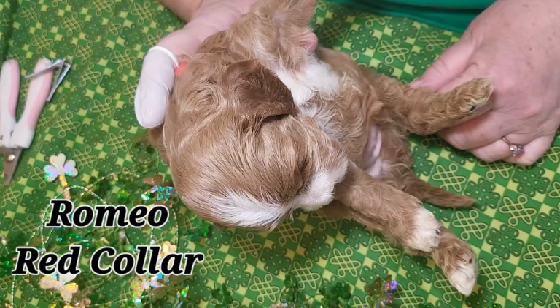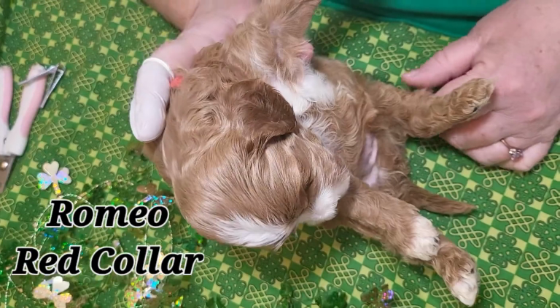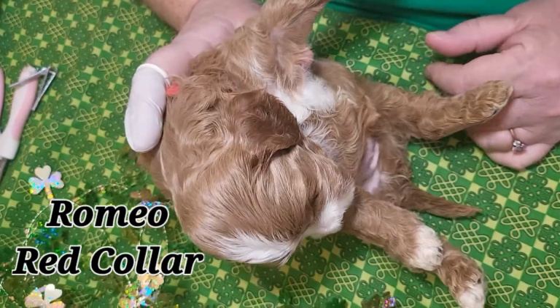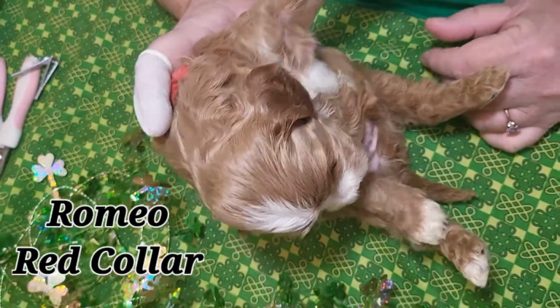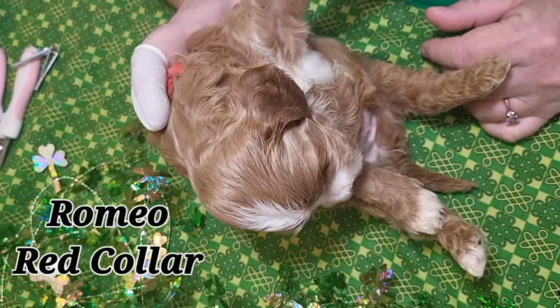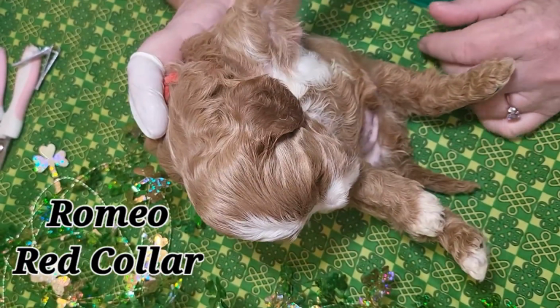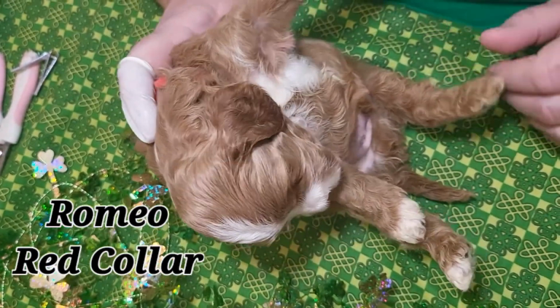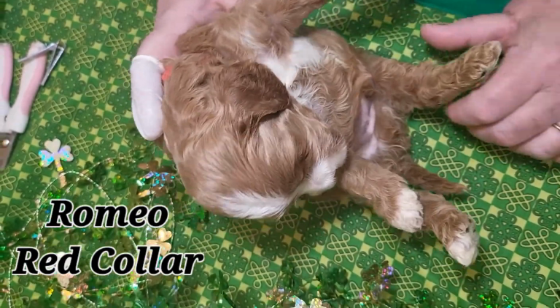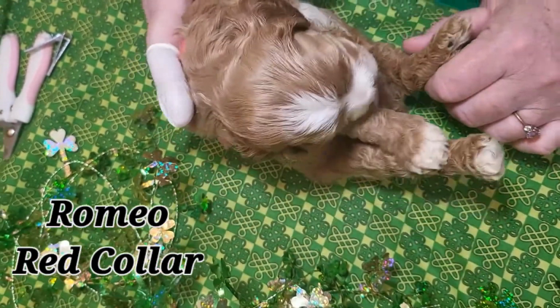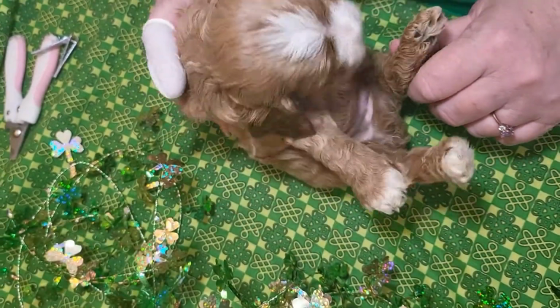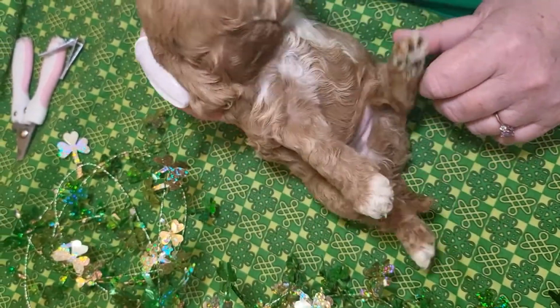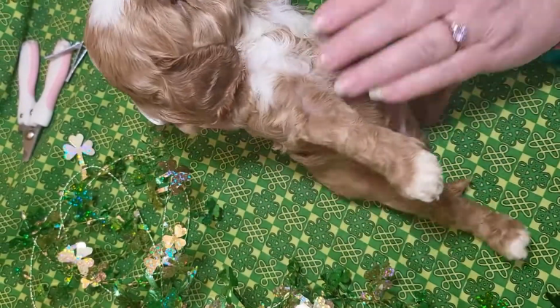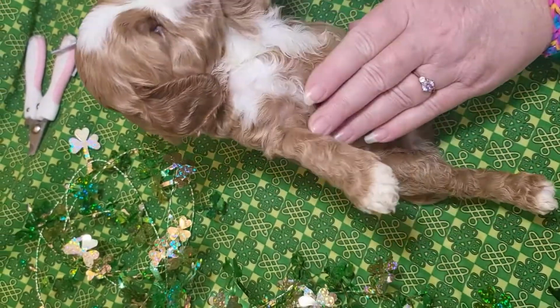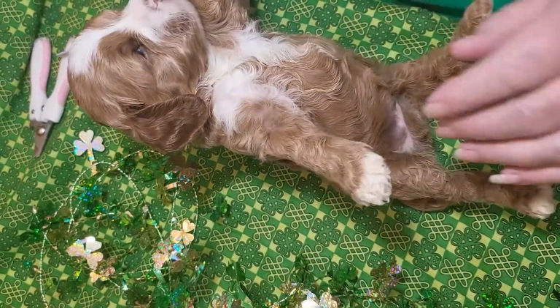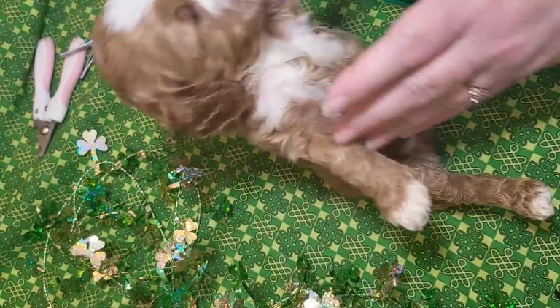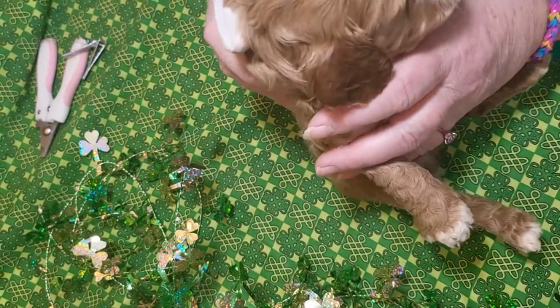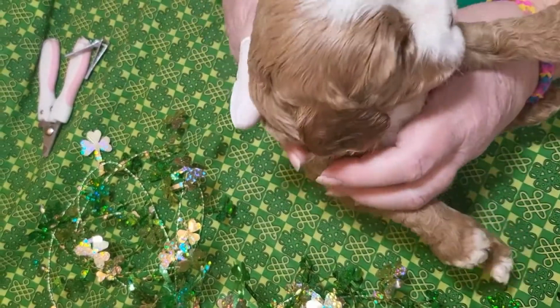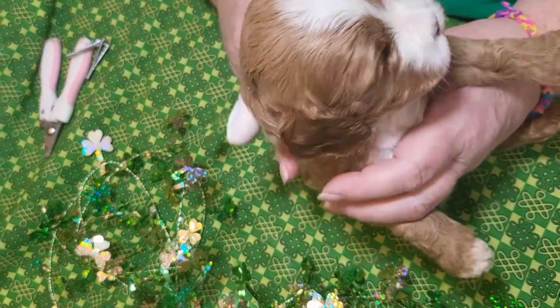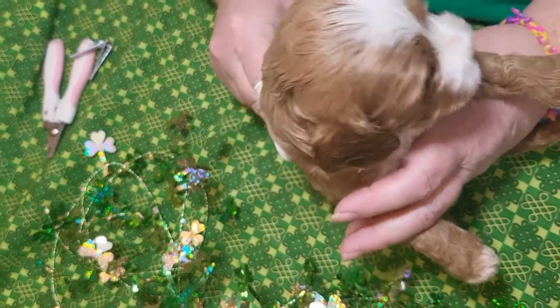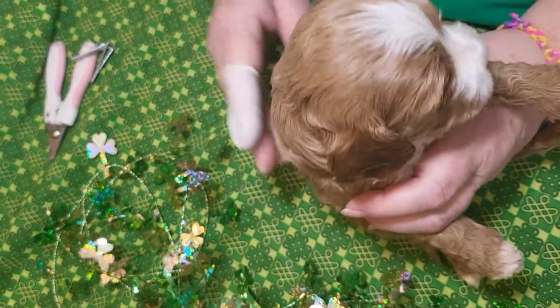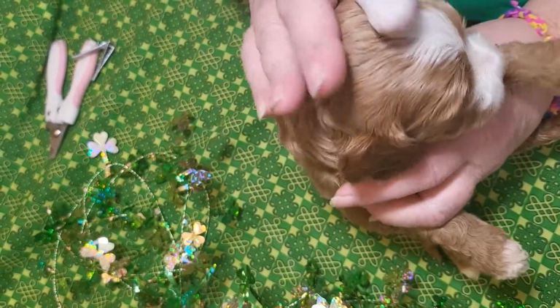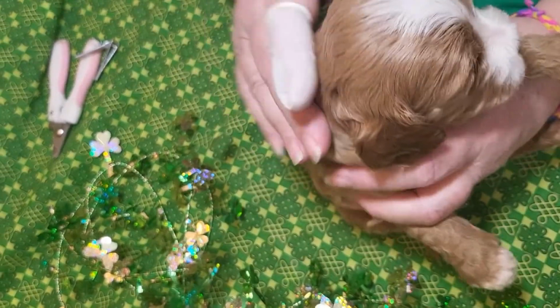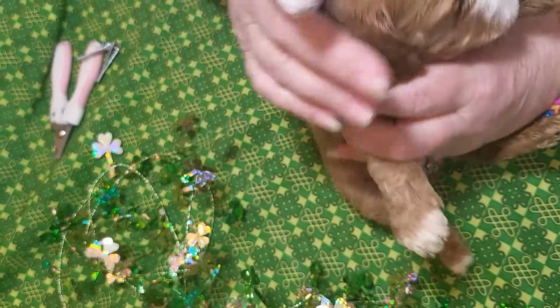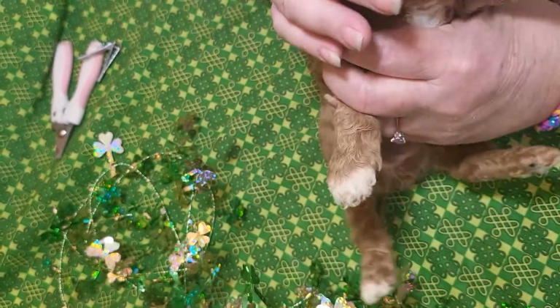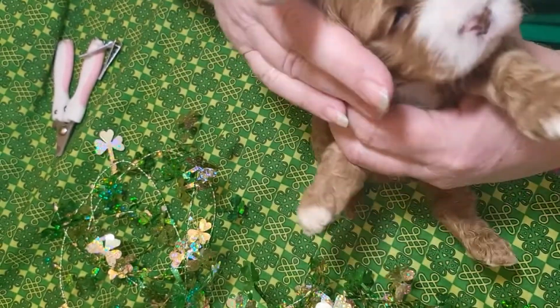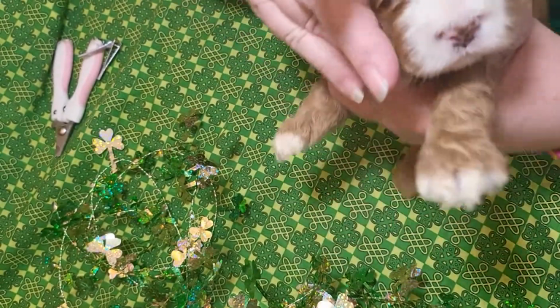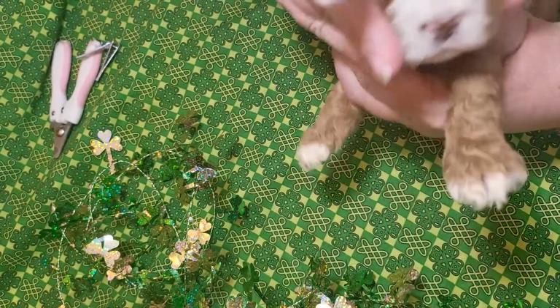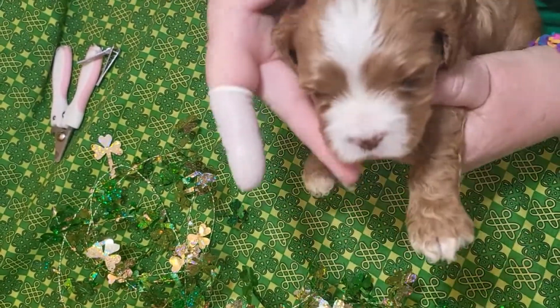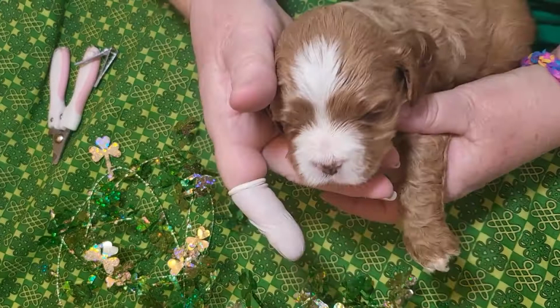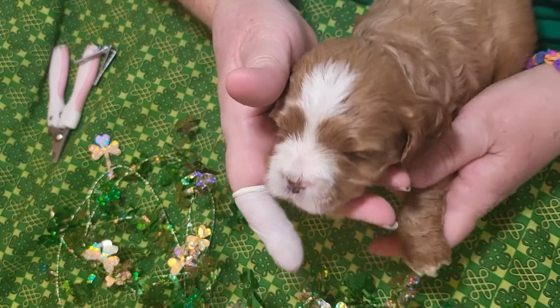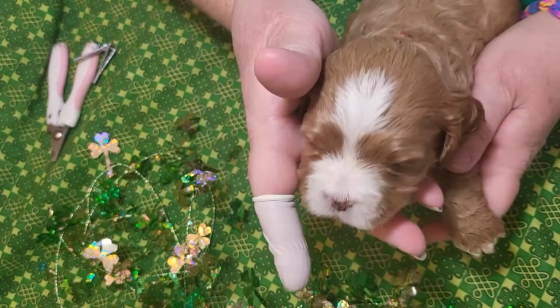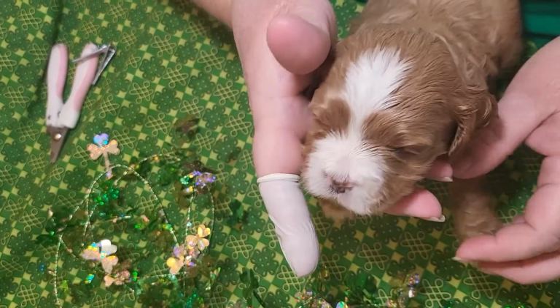Hello, this is our Romeo. As you see, Romeo is kind of ready for his nap. Romeo is going to get used to having some puppy cares done.